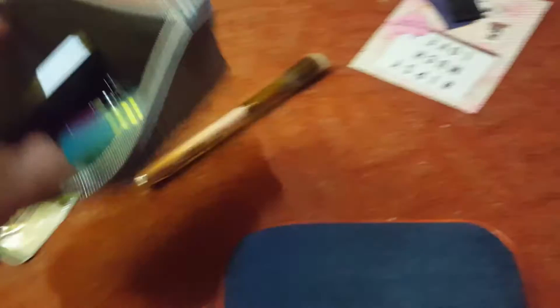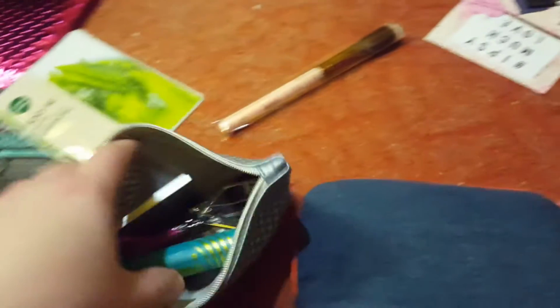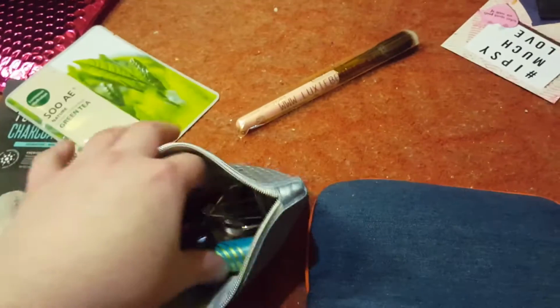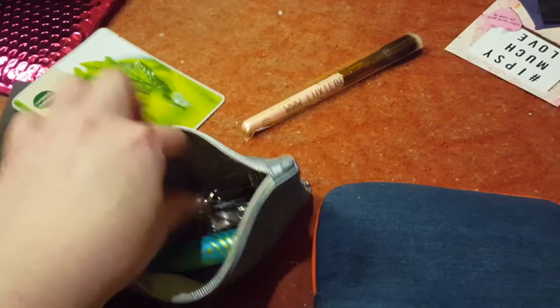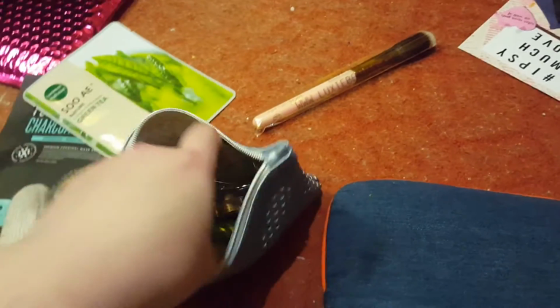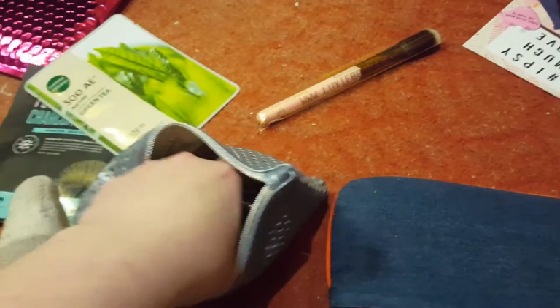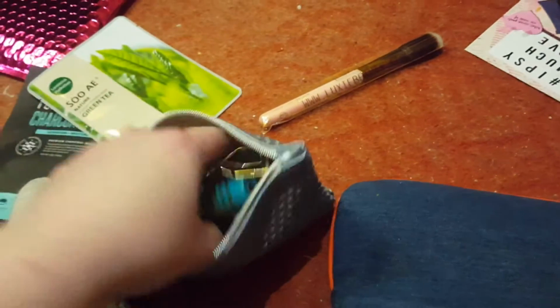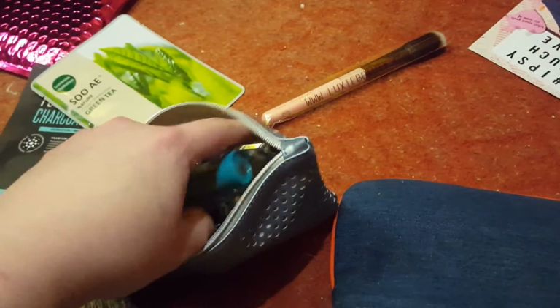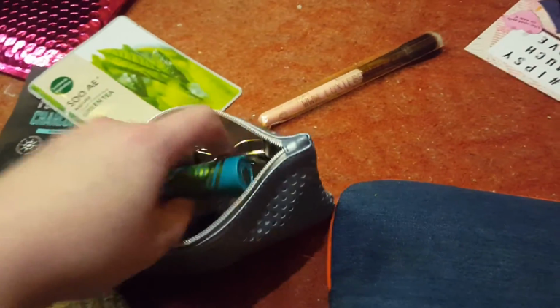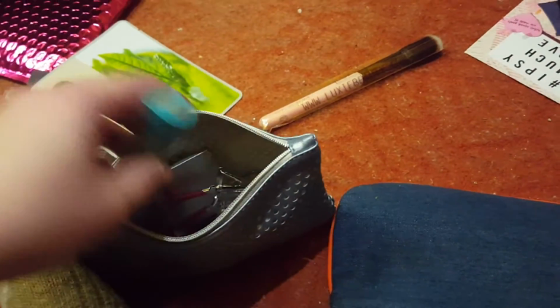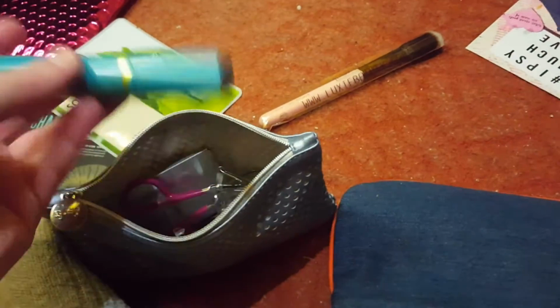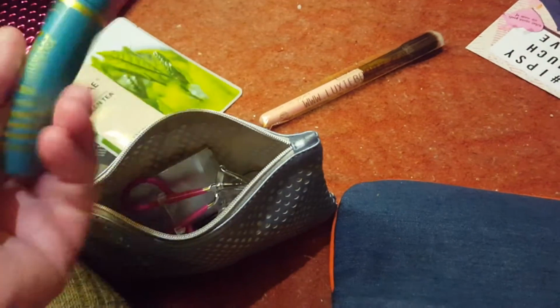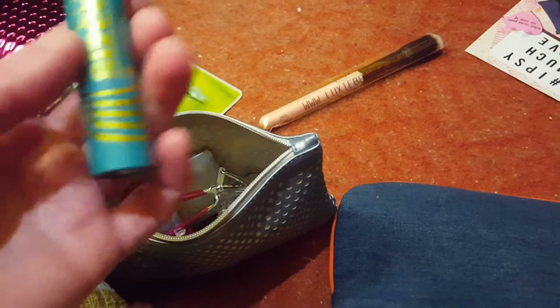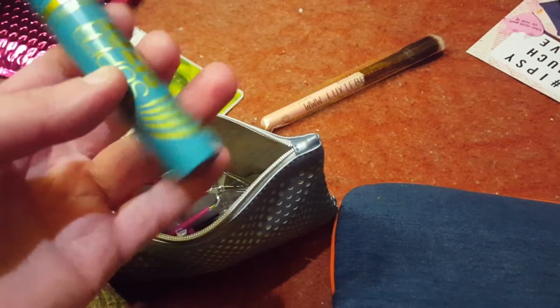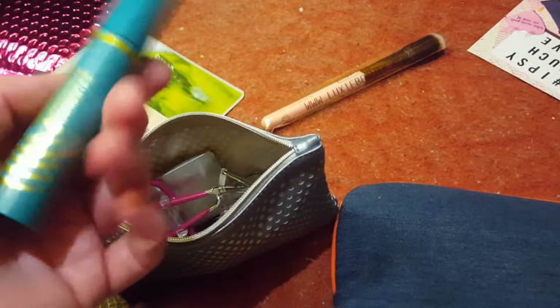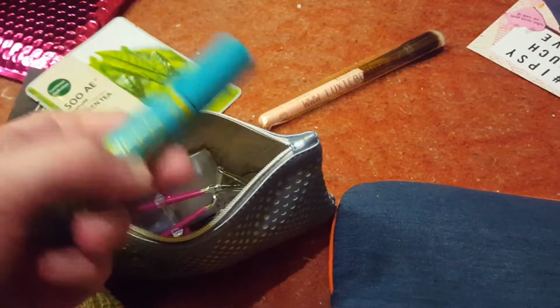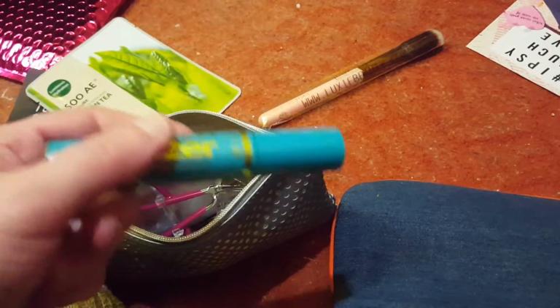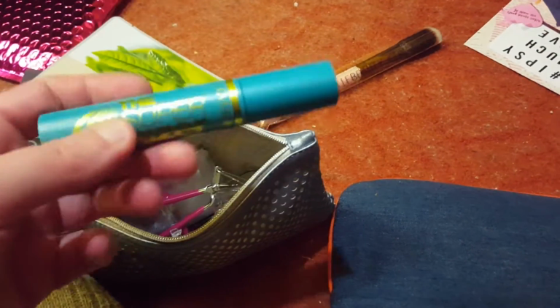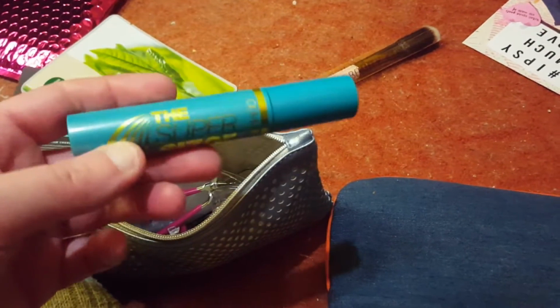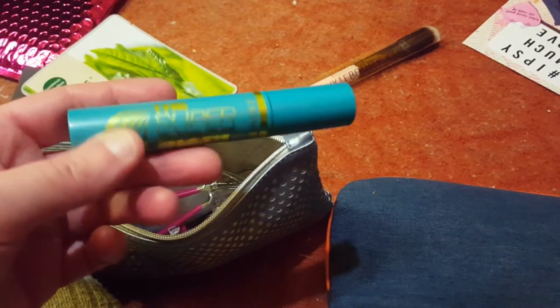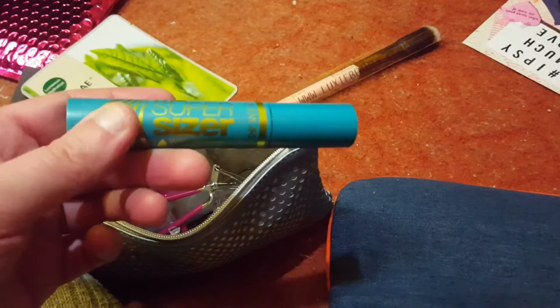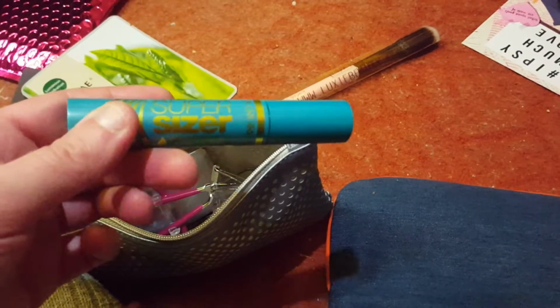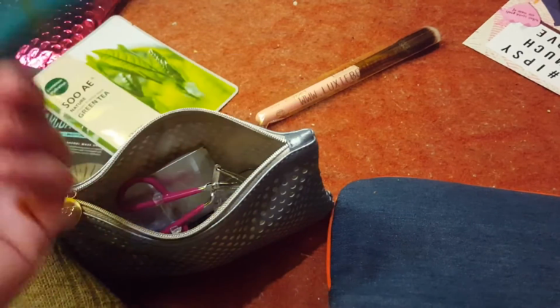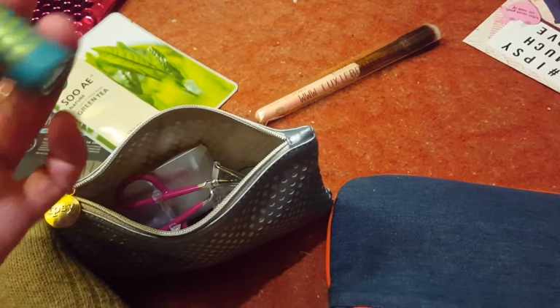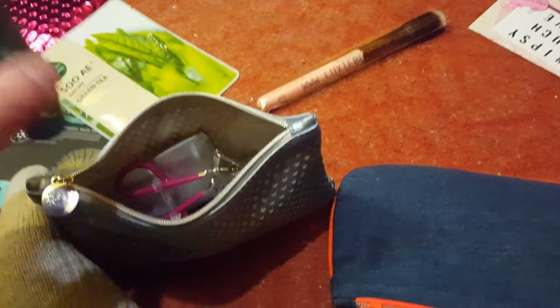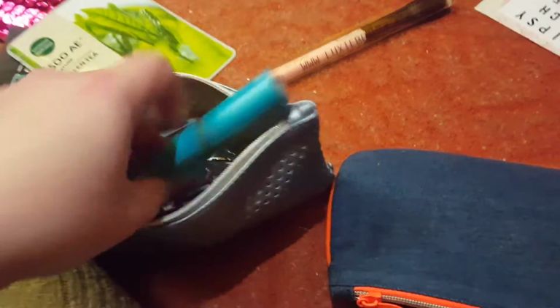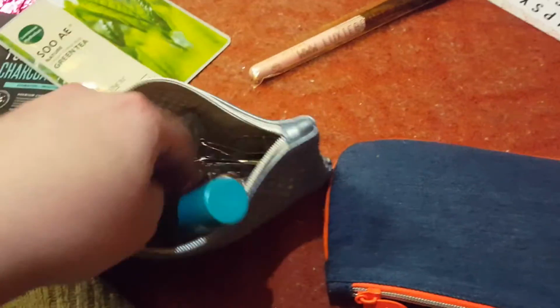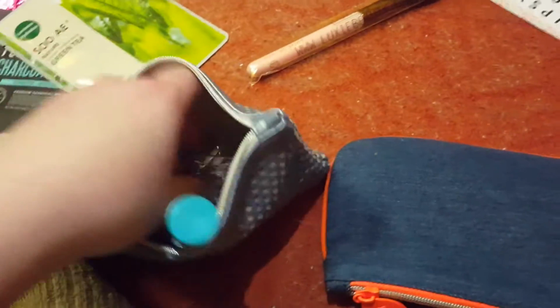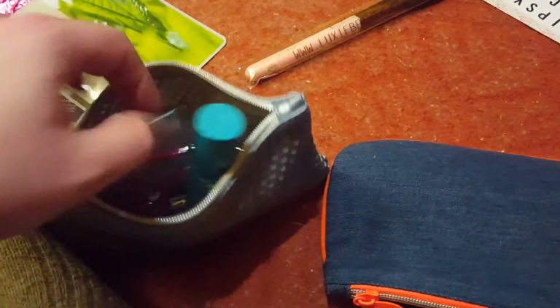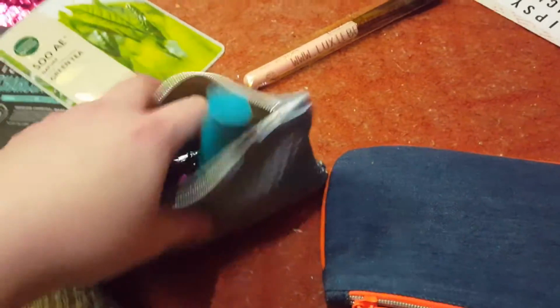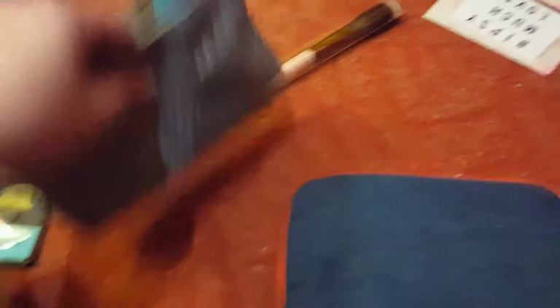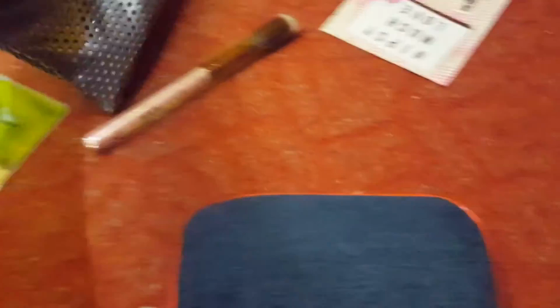I actually have more mascara than what's here — I'm really into mascara, I have like four or five different ones. This is just a really good one that I like.